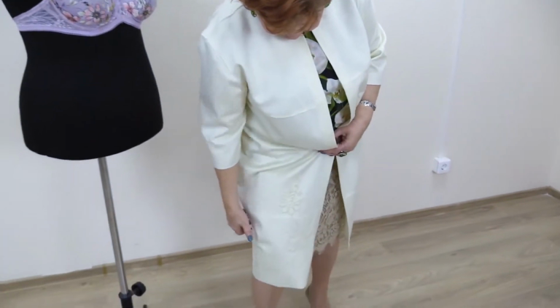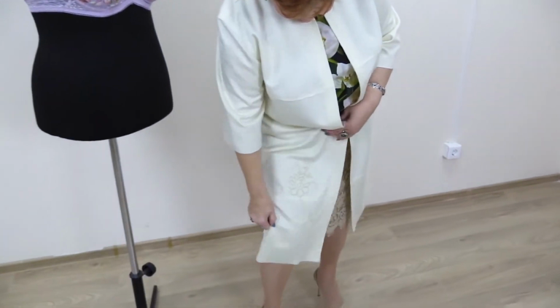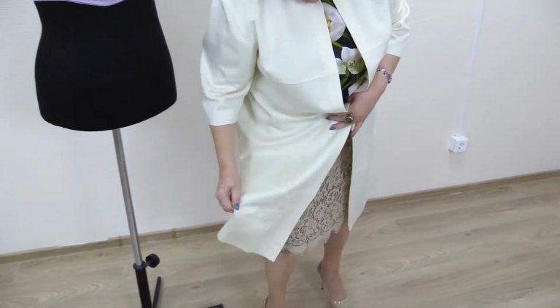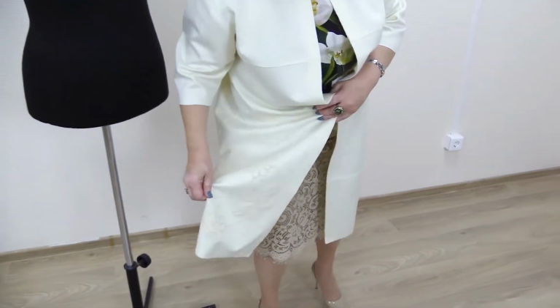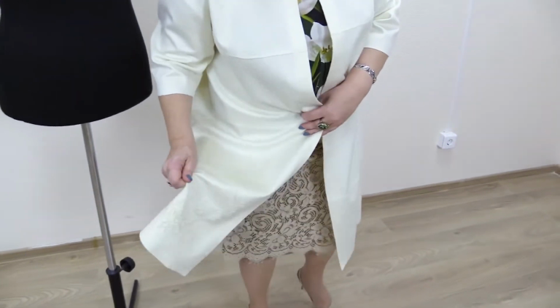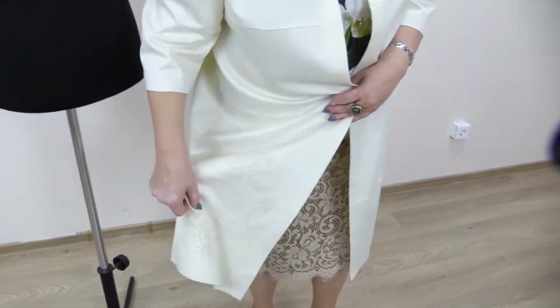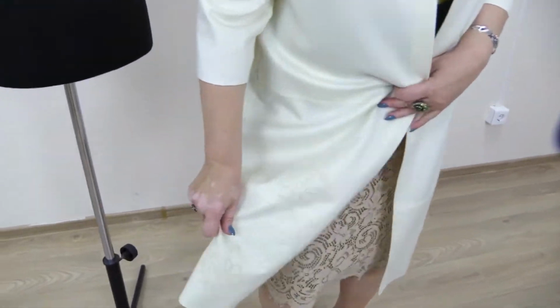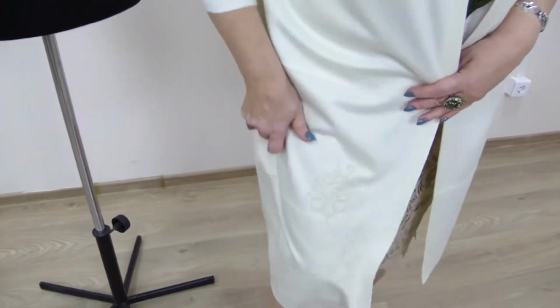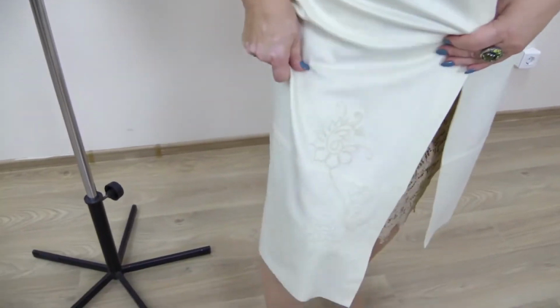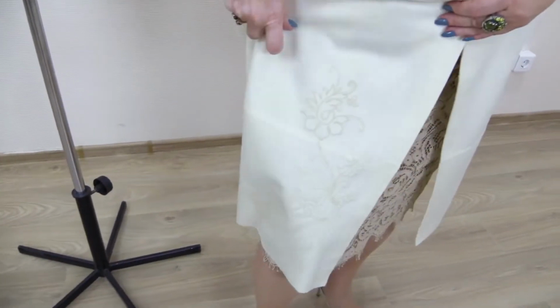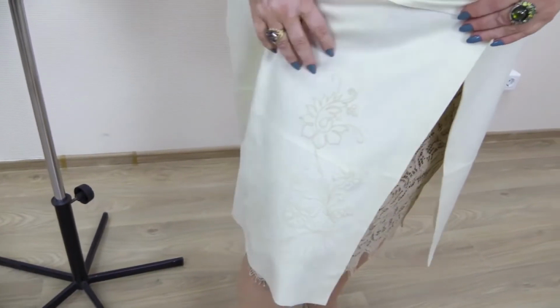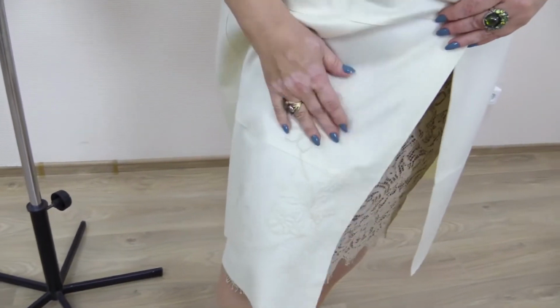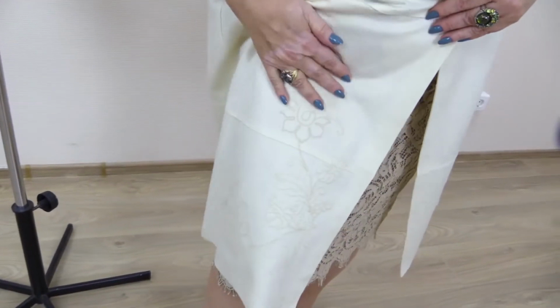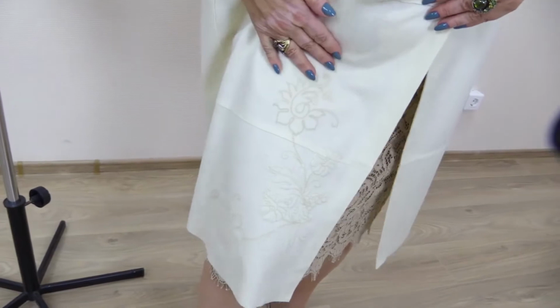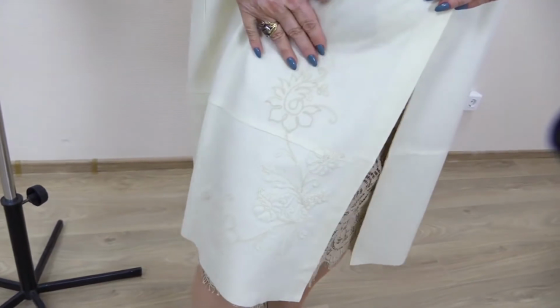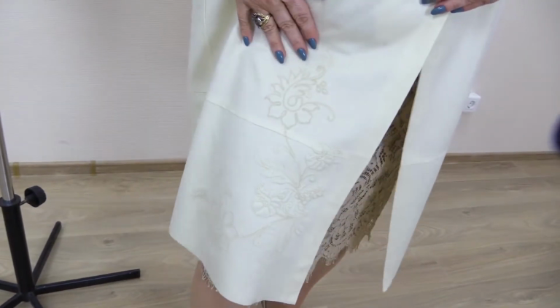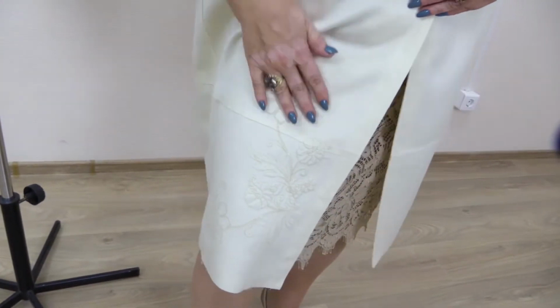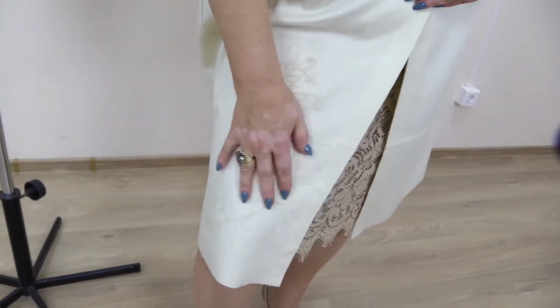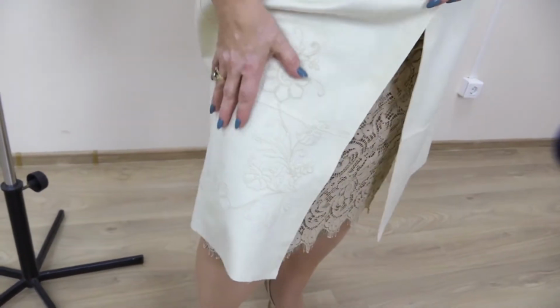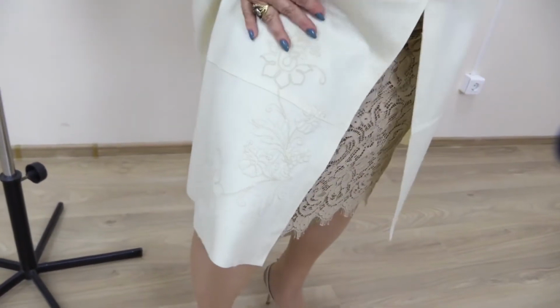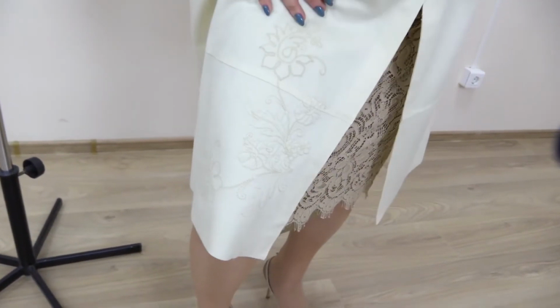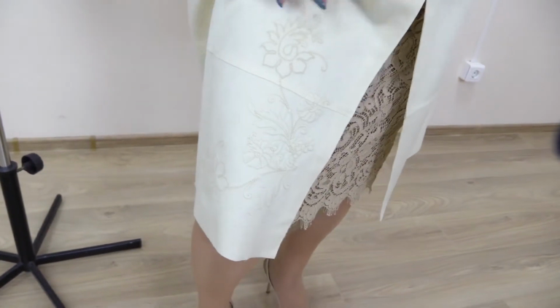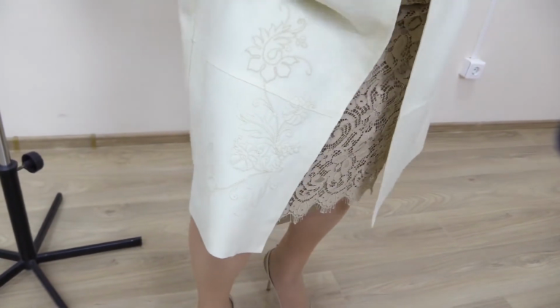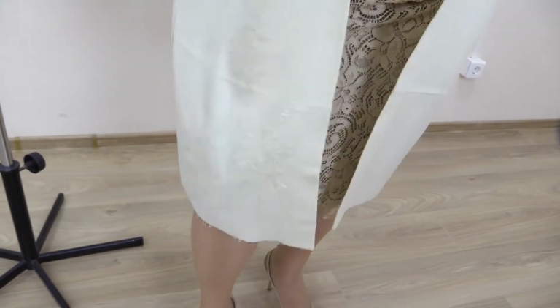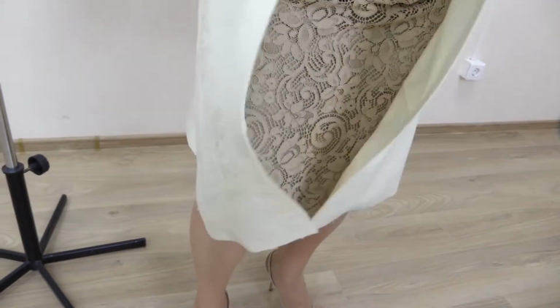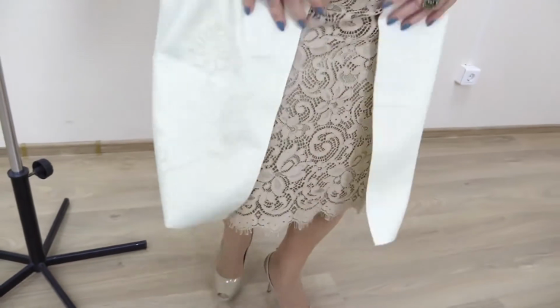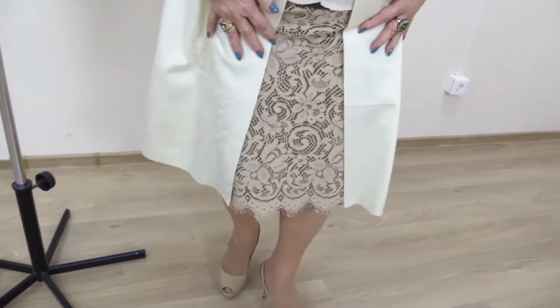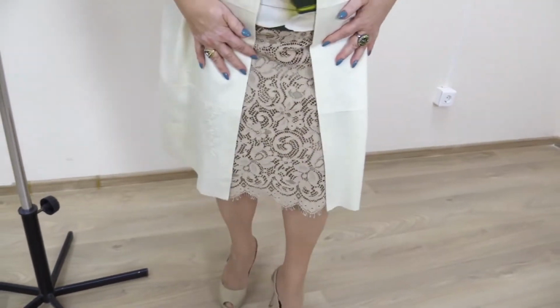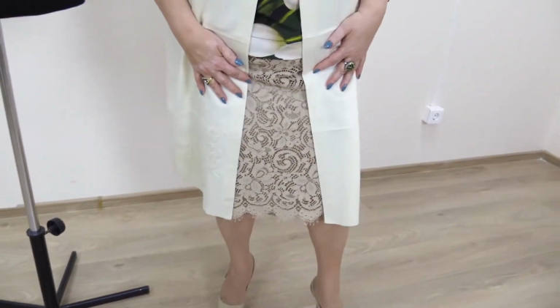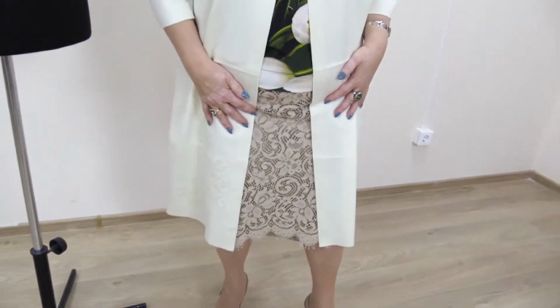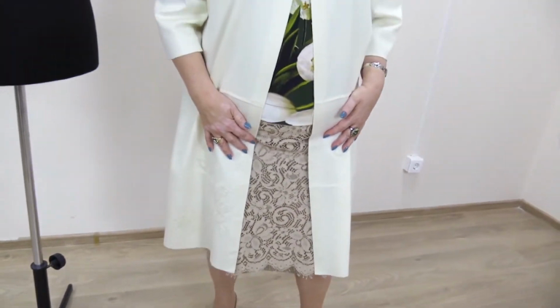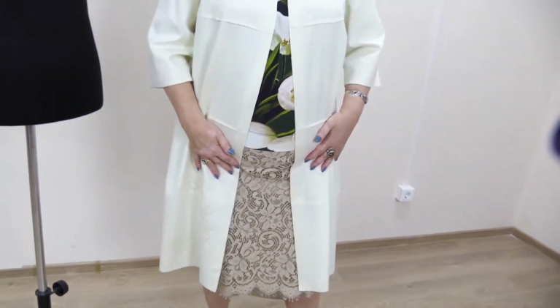One of our tailors made an embroidery here. I think it's very beautiful. This is how the coat was made.